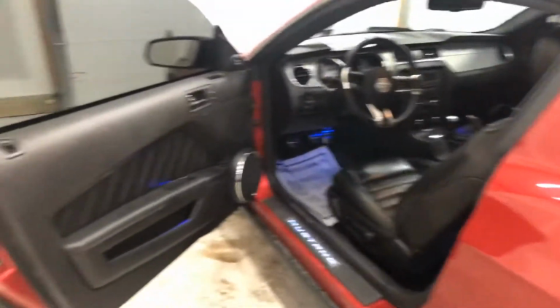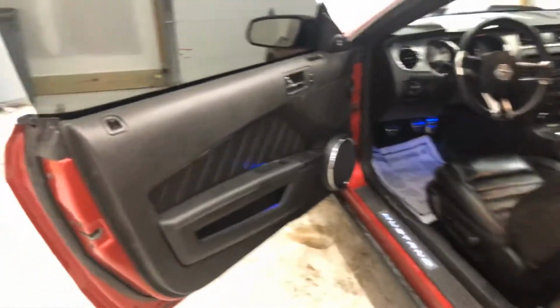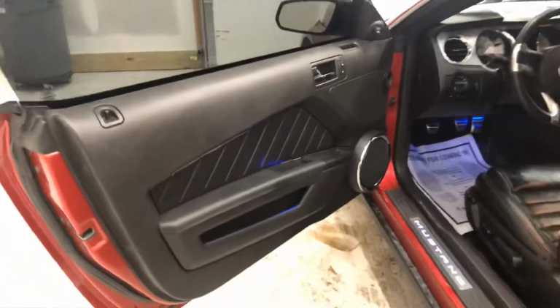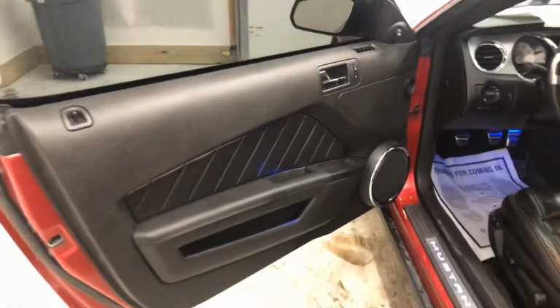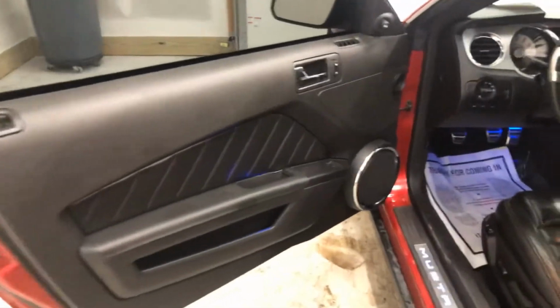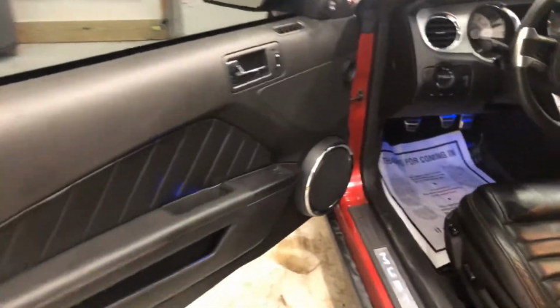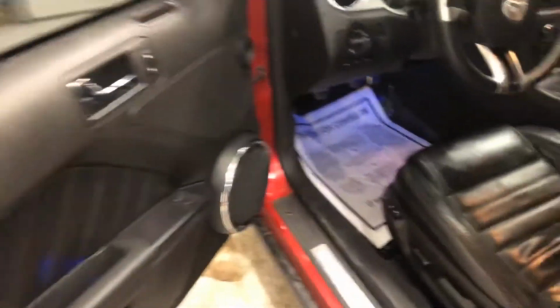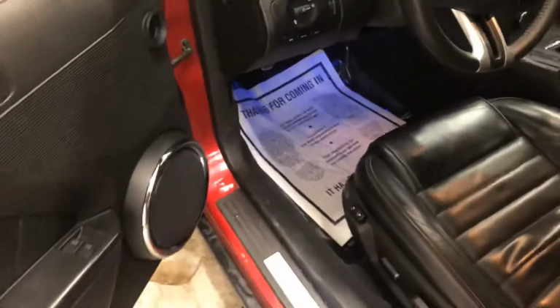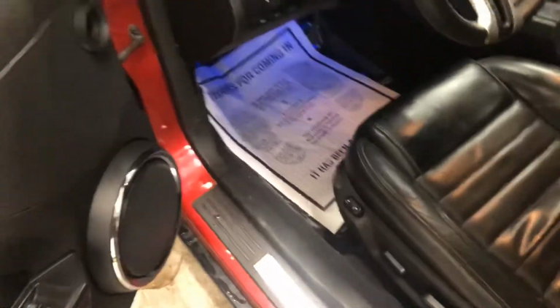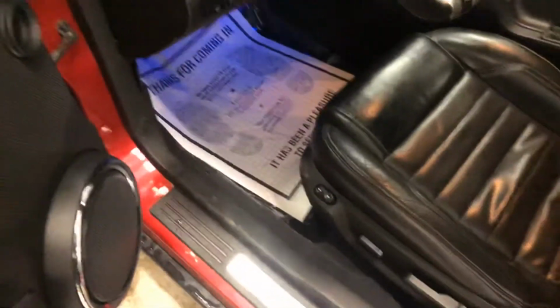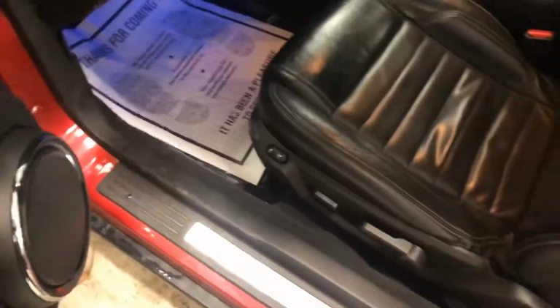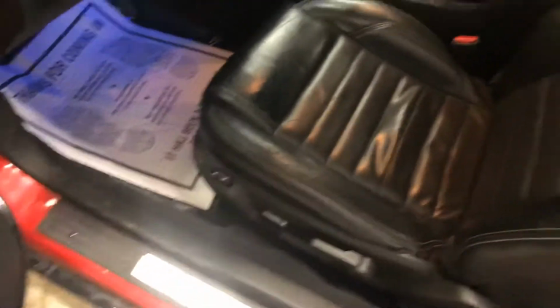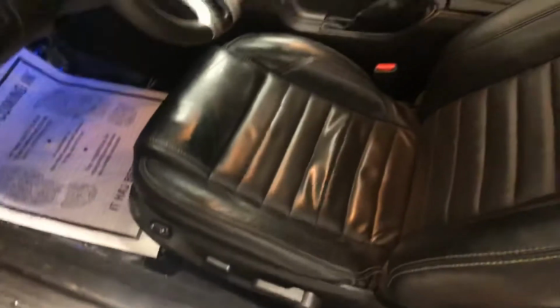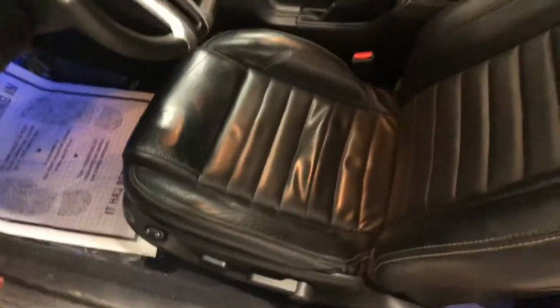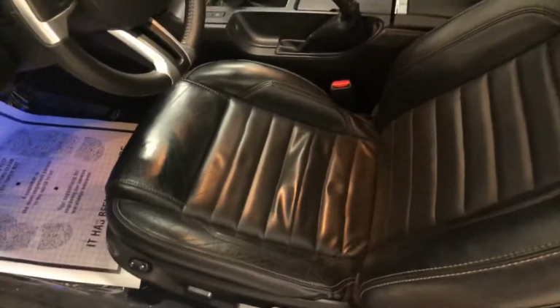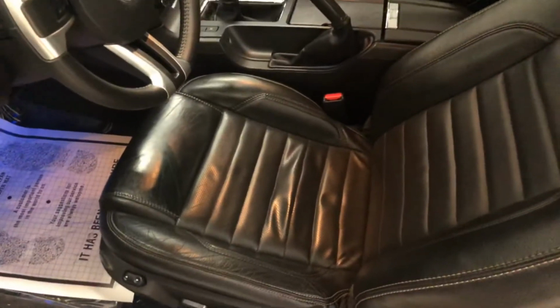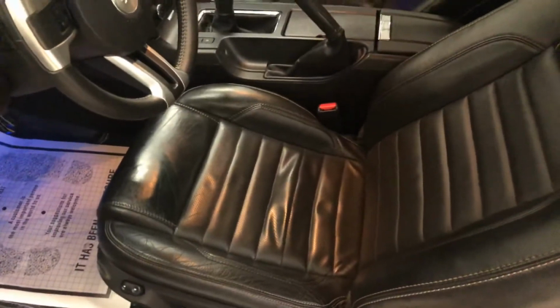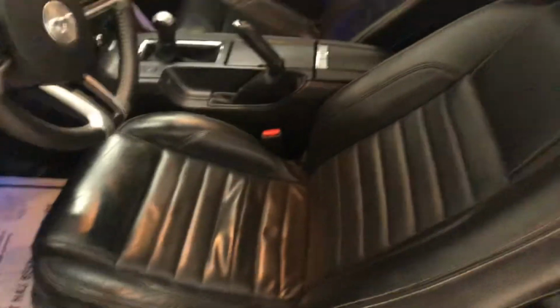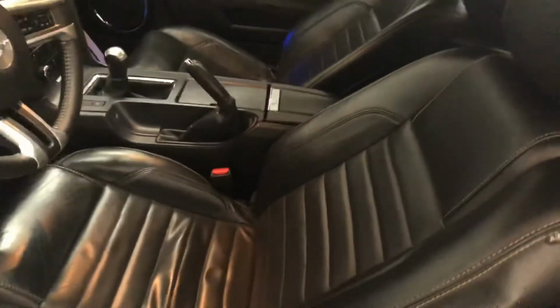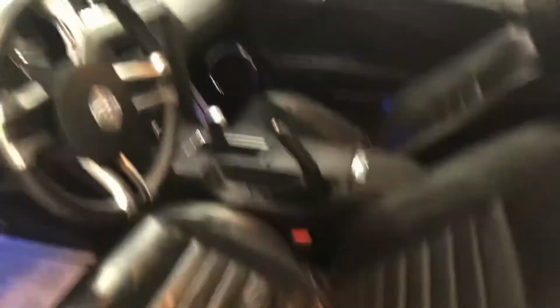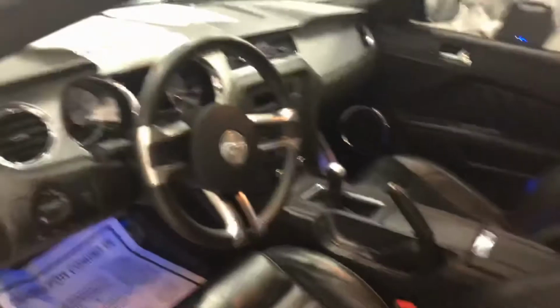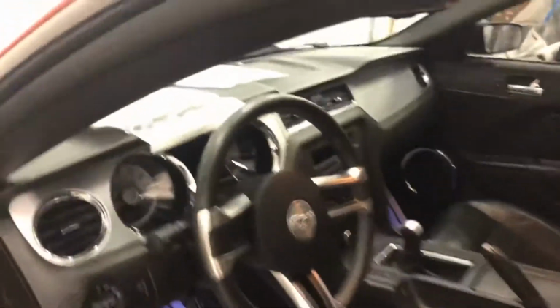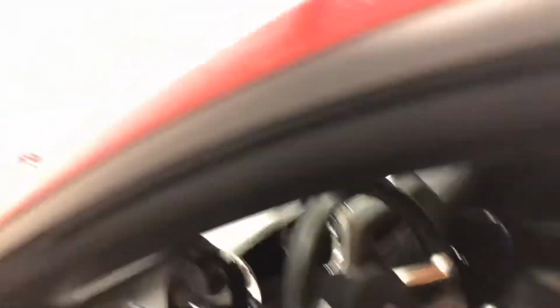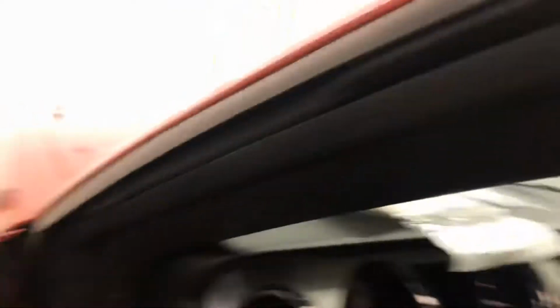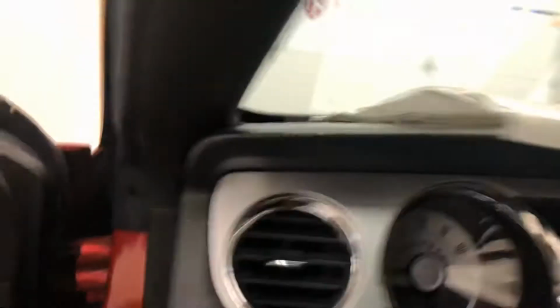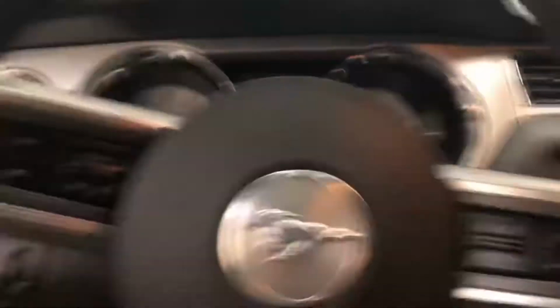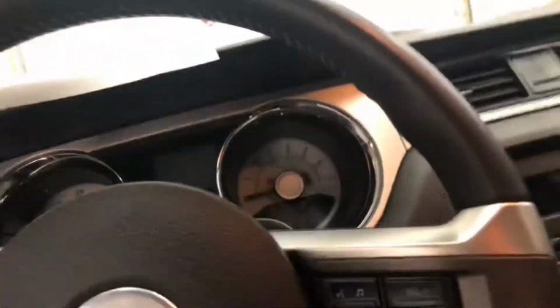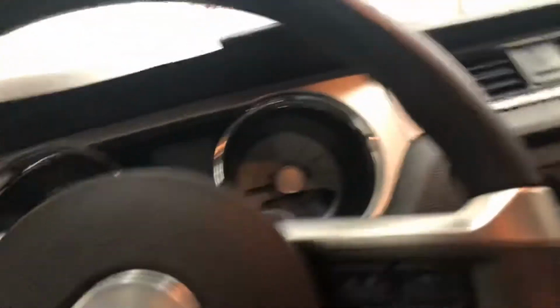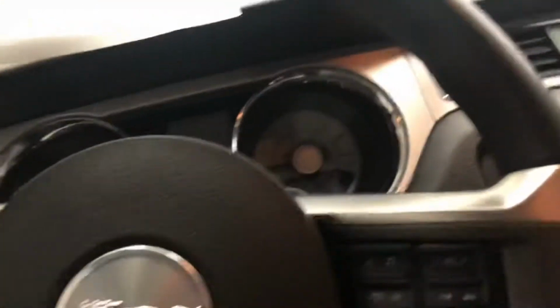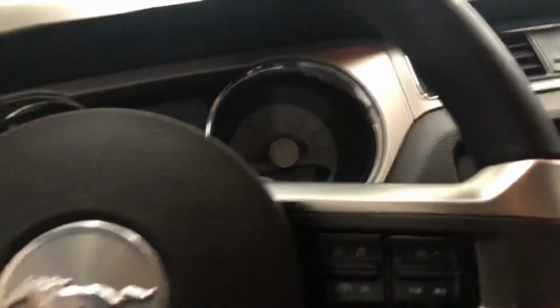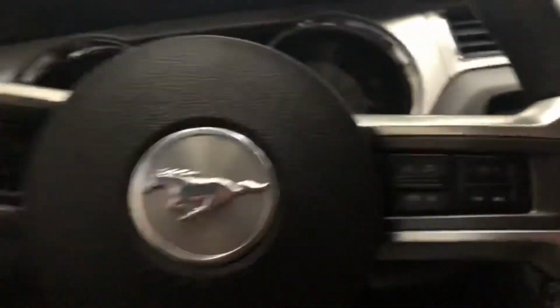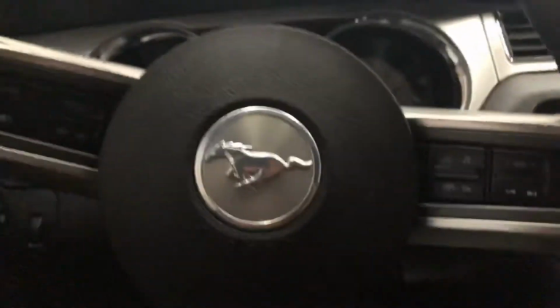Going into the driver's side again — just a little dirt that'll wipe off right there, just from being nasty outside. Driver's seat is in good shape. Going to start it up here for you.